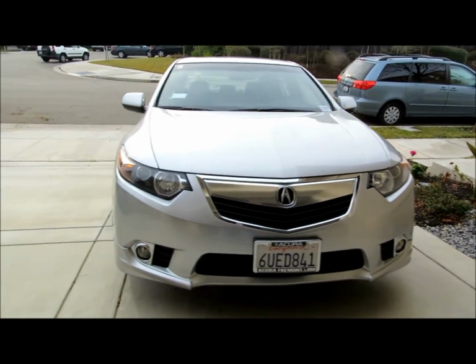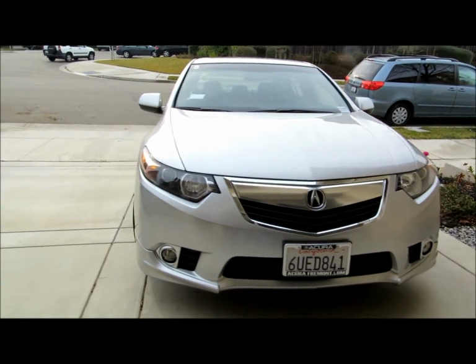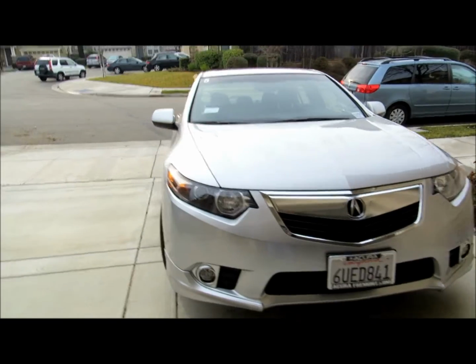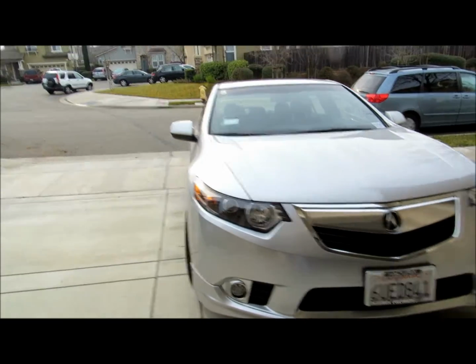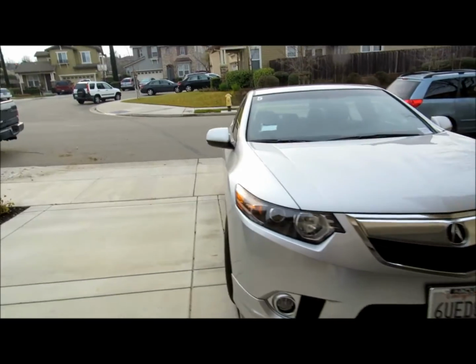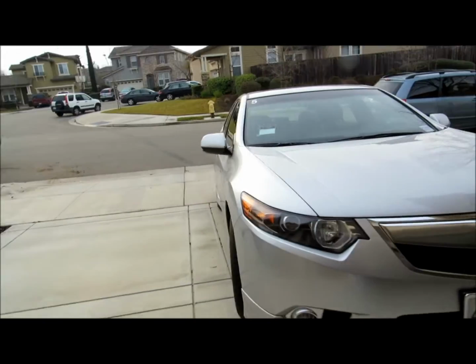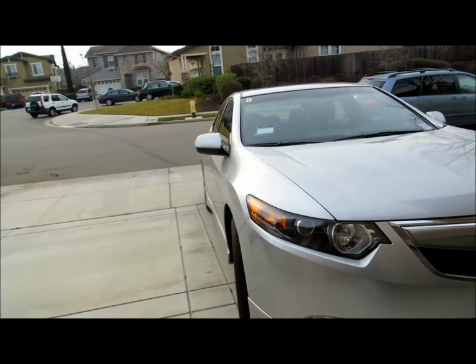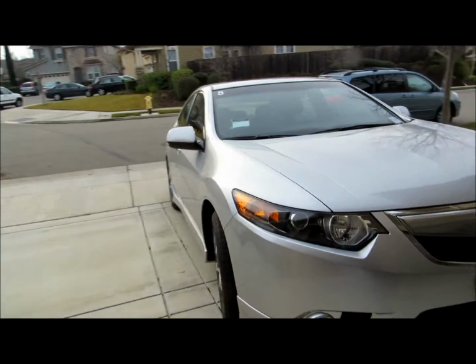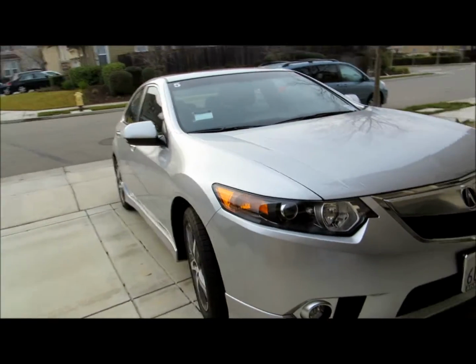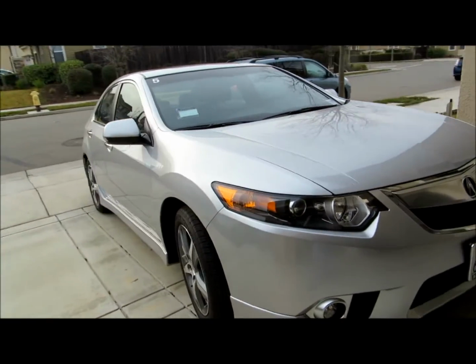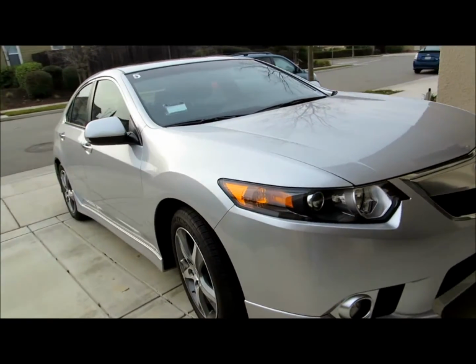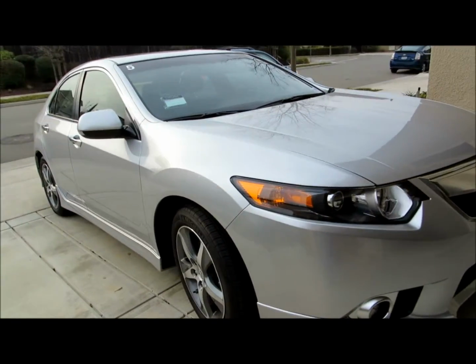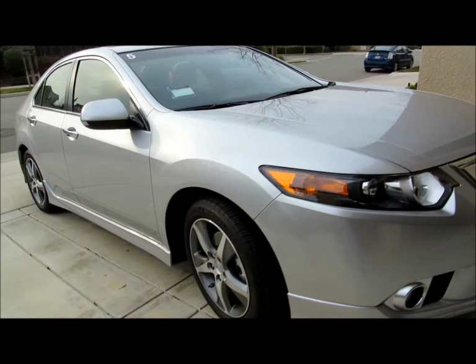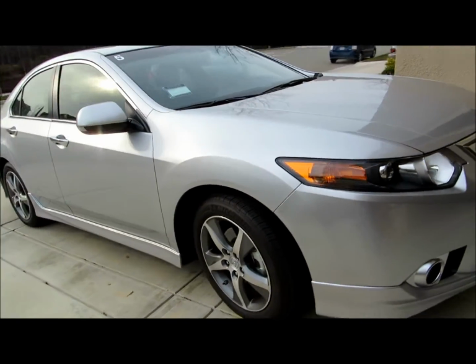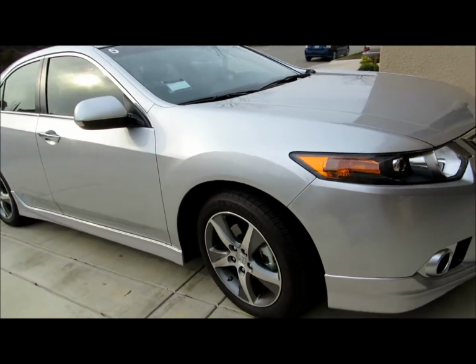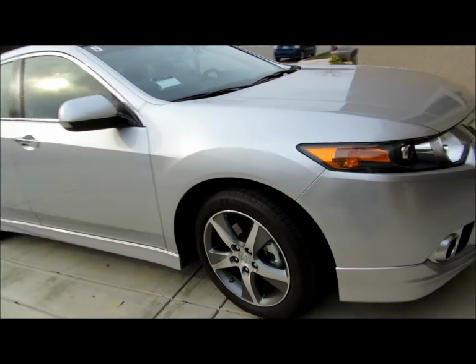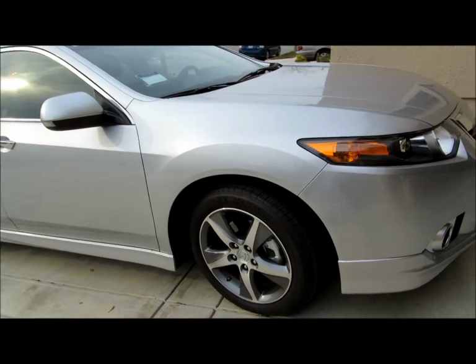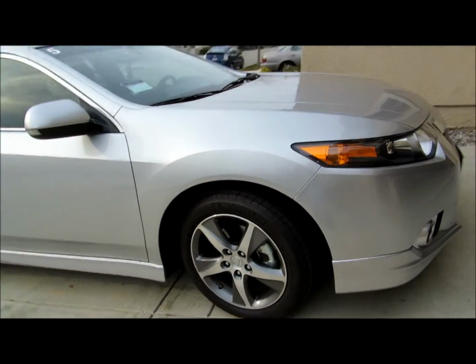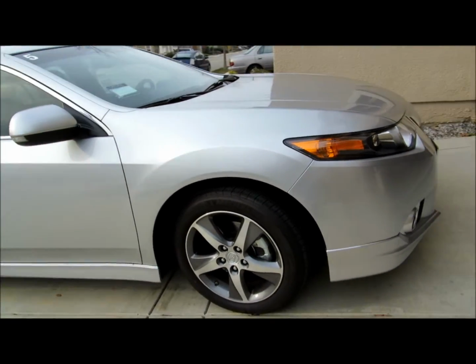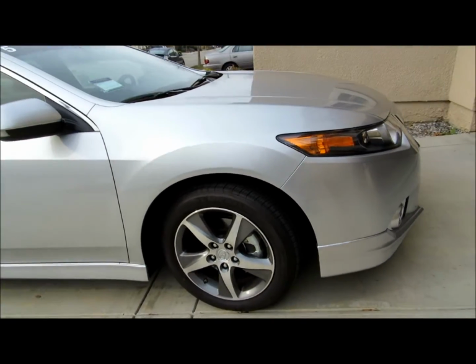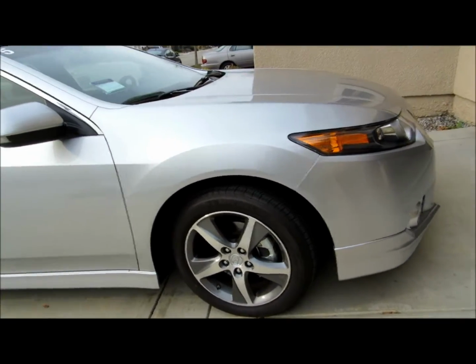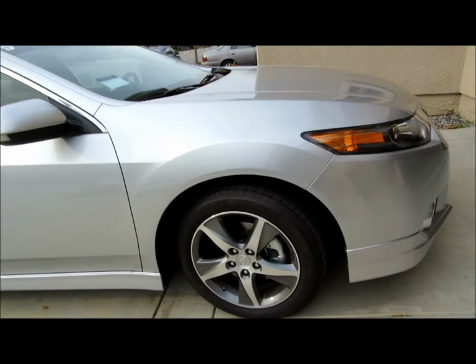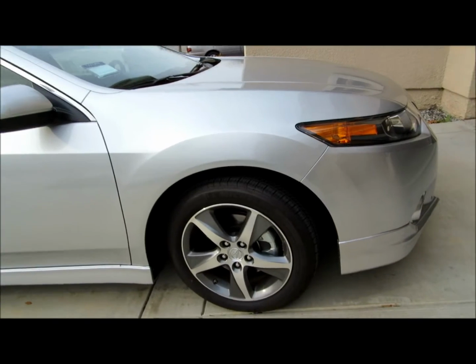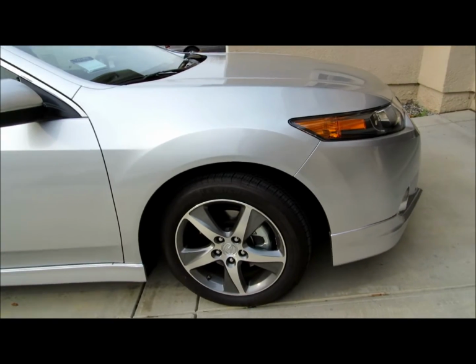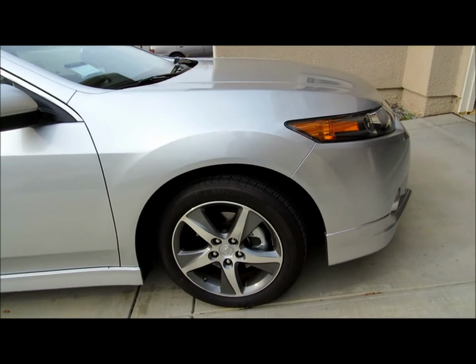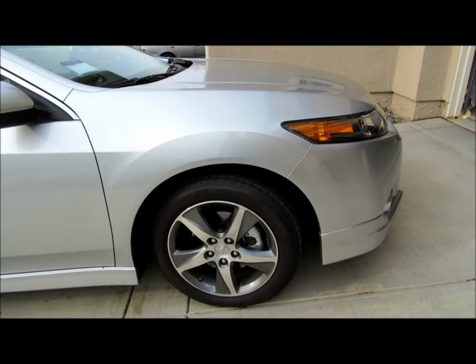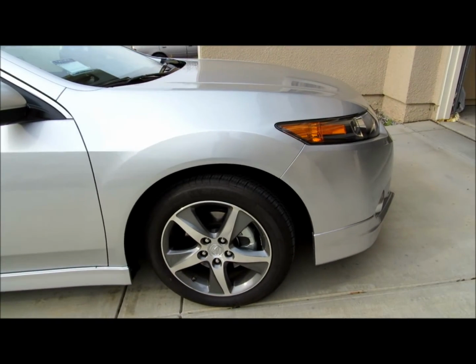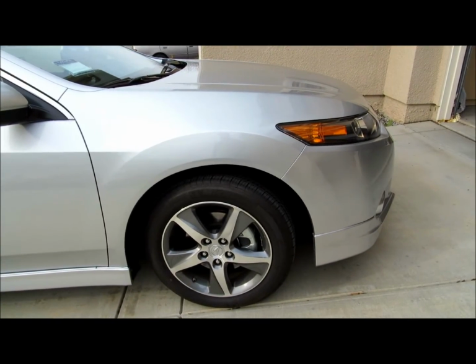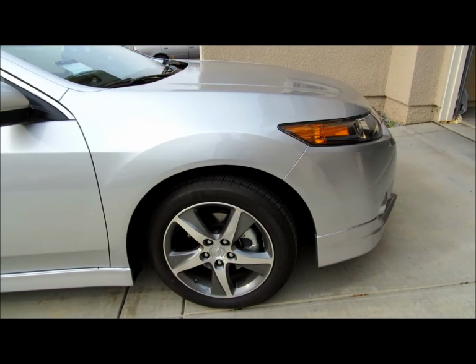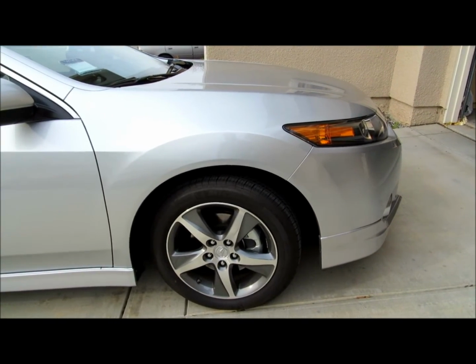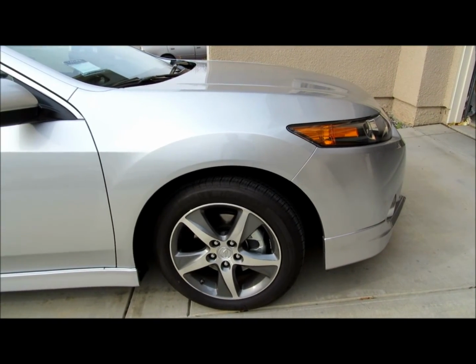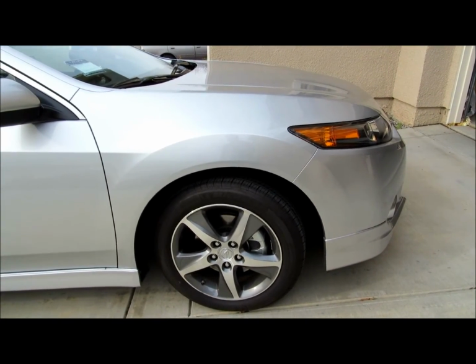Really beautiful car. It looks even better in silver. Look at those rims — cool.